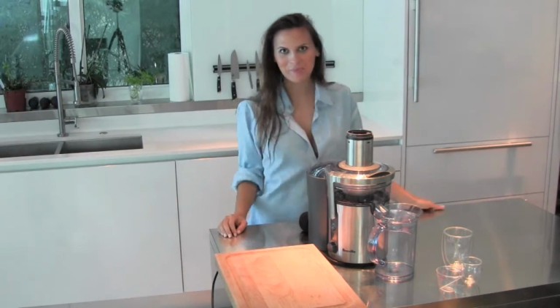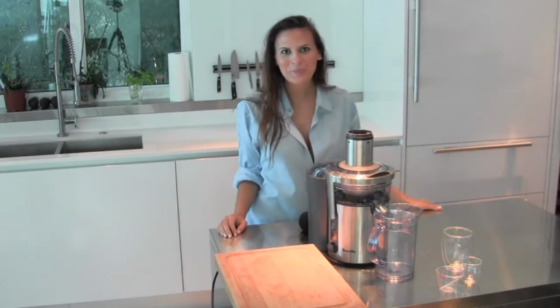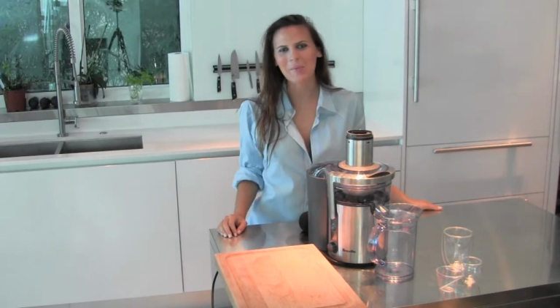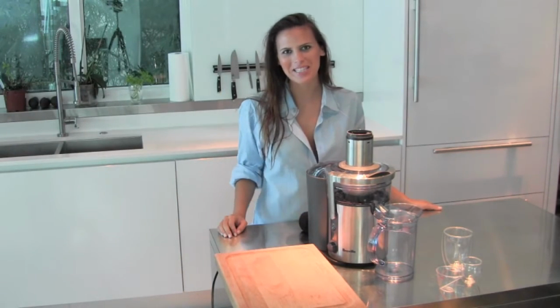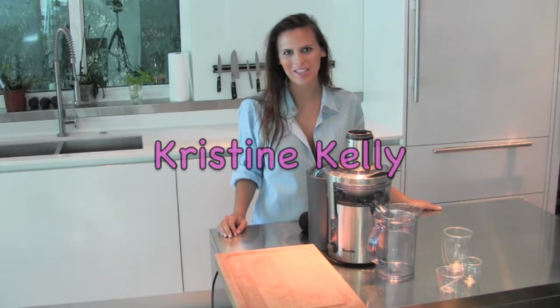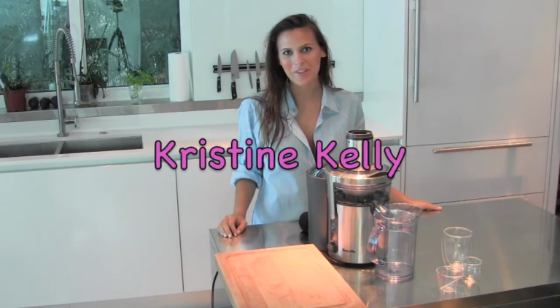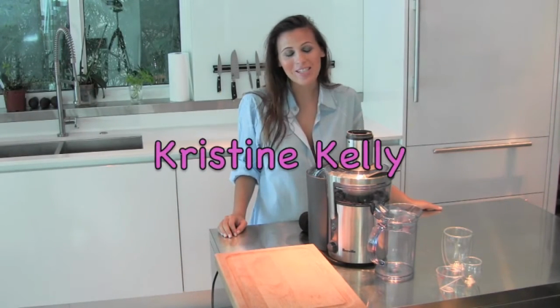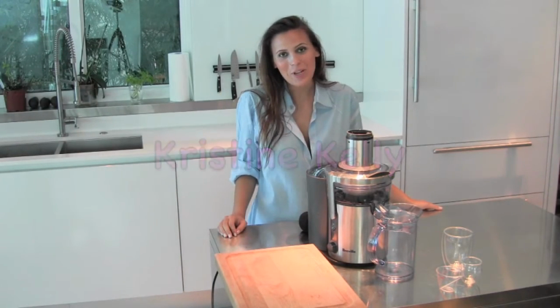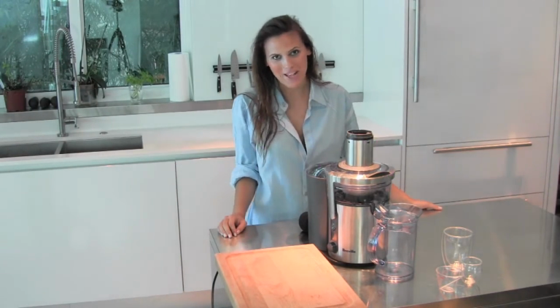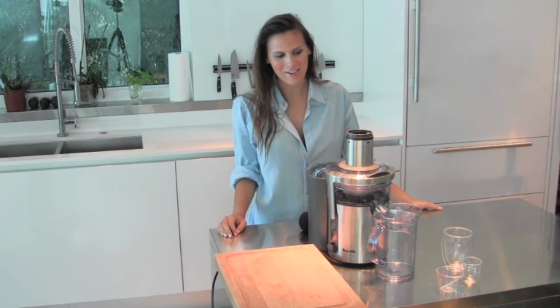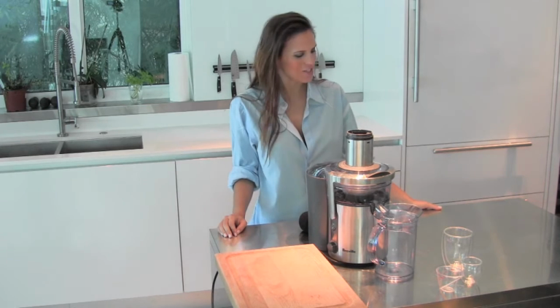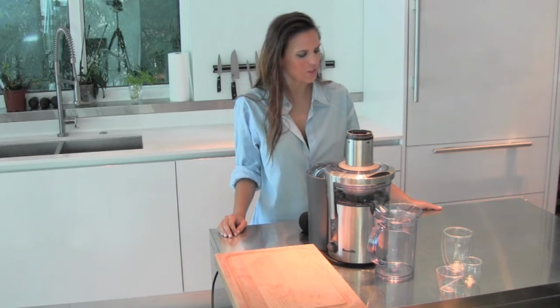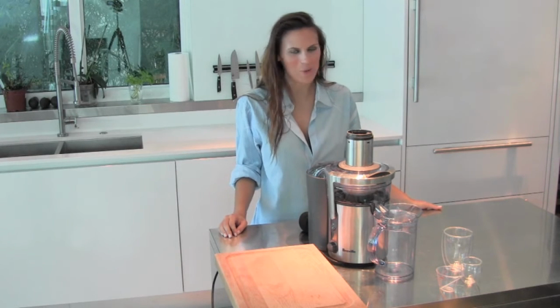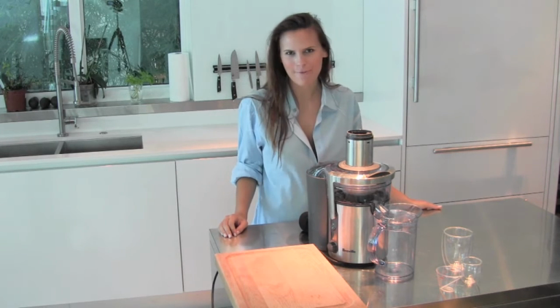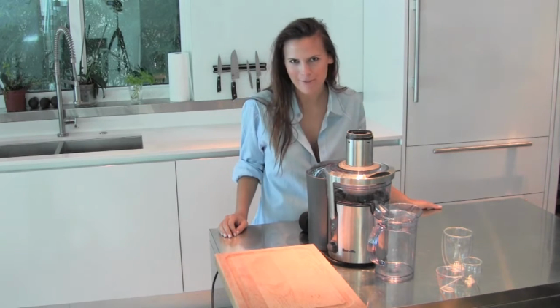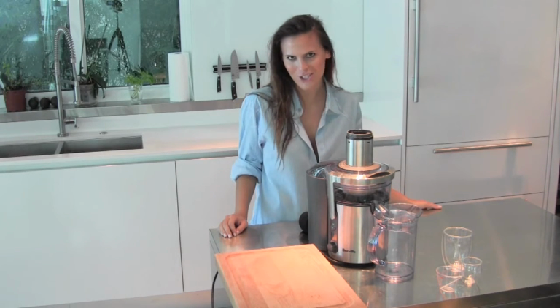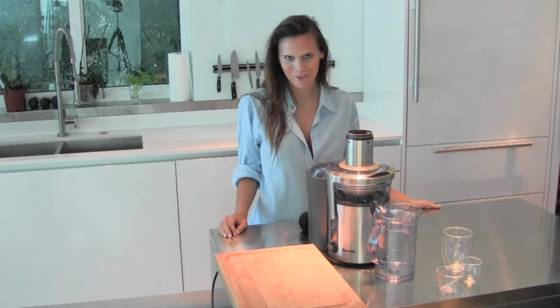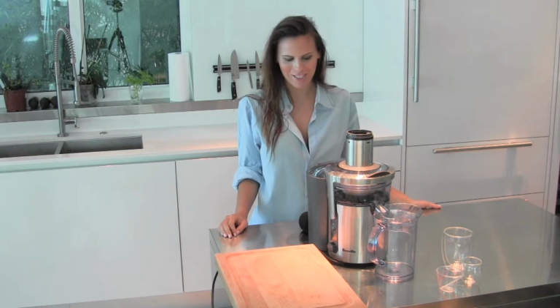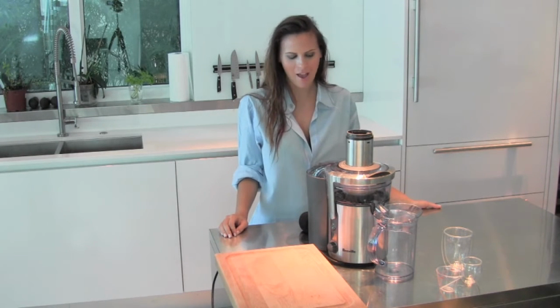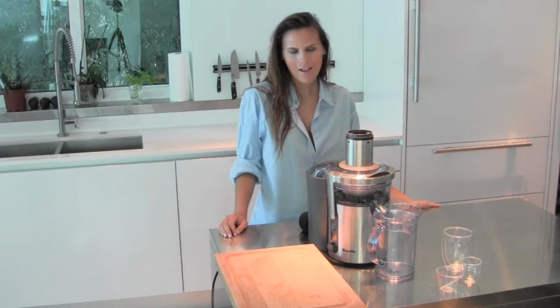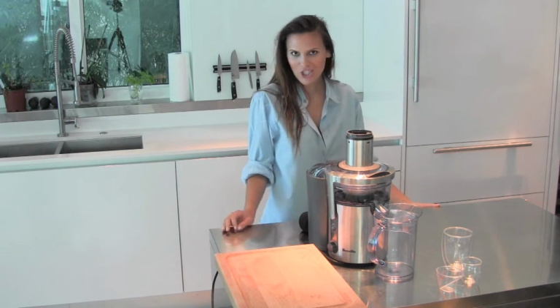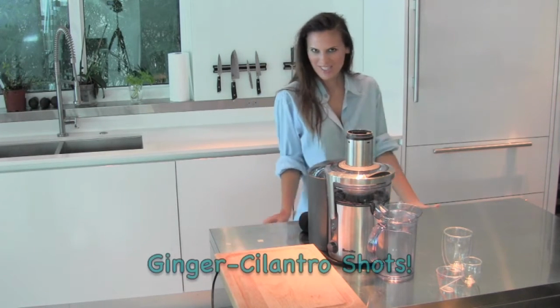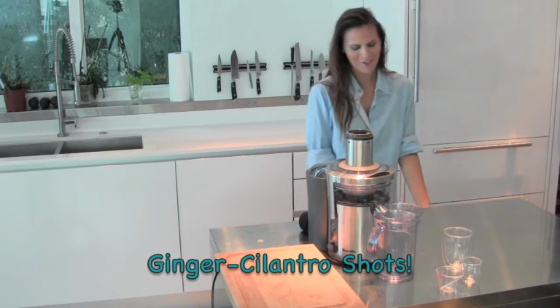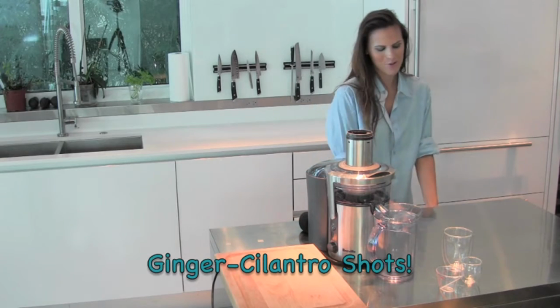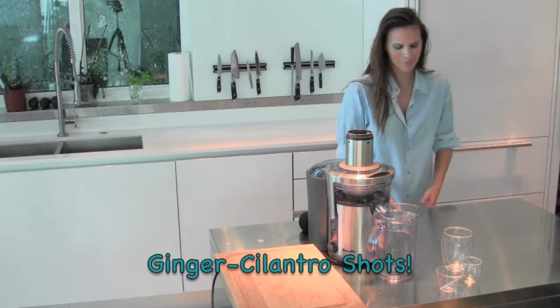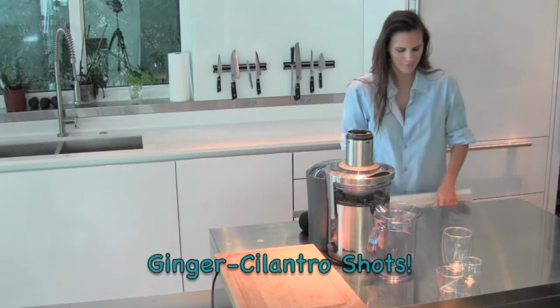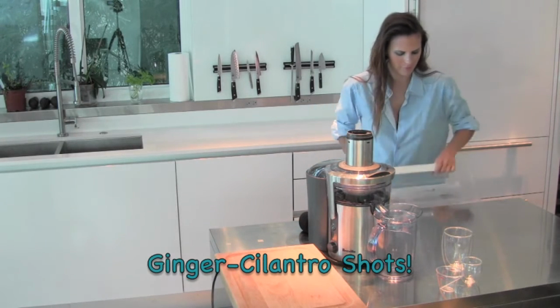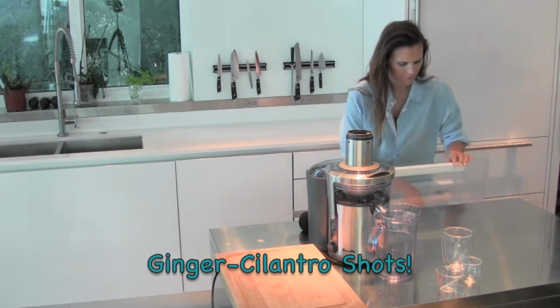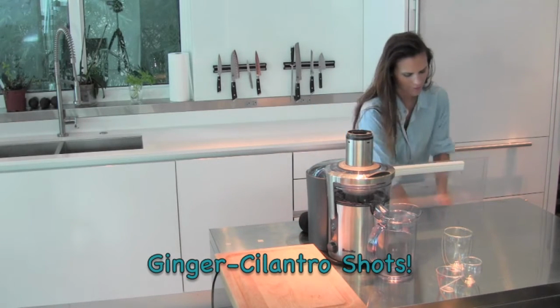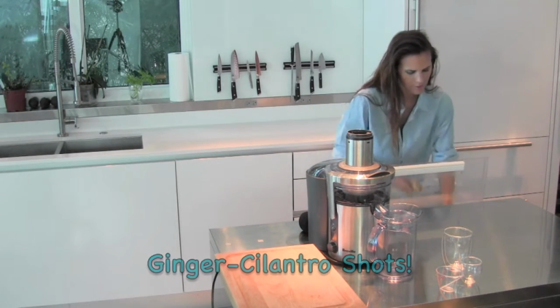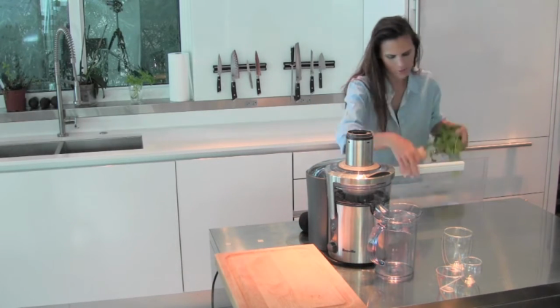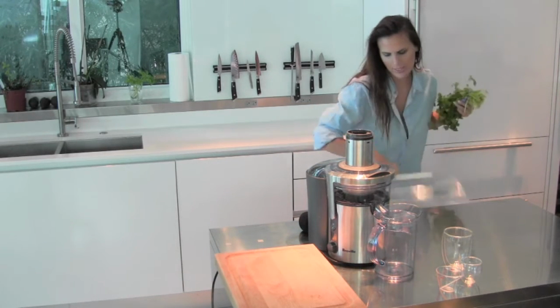Hi, I'm Christine Kelly. I just woke up and I want to show you one of my favorite shot recipes: ginger and cilantro. It's so easy.